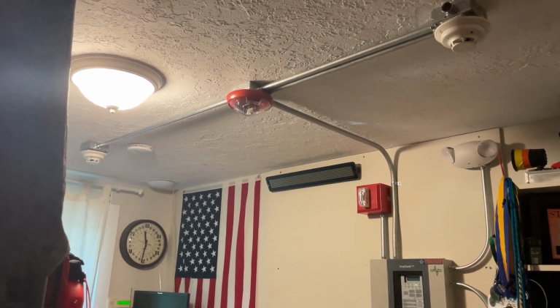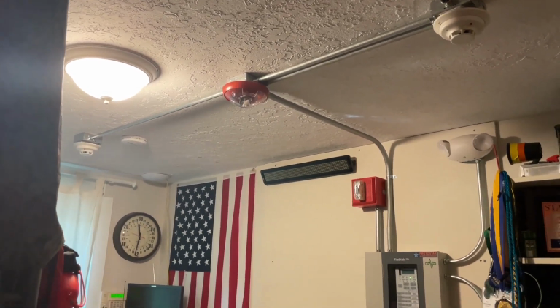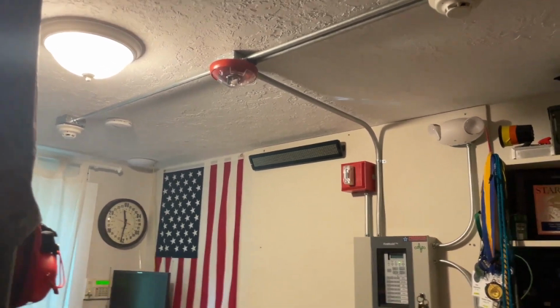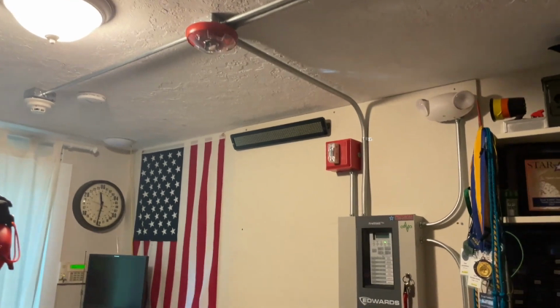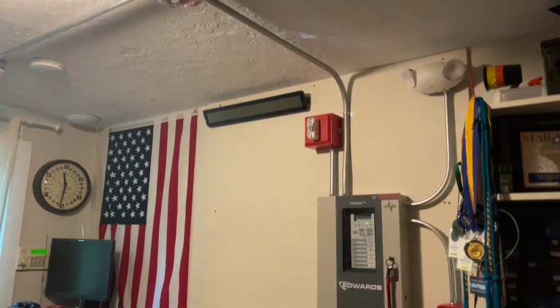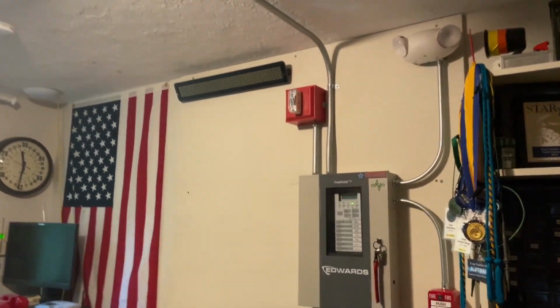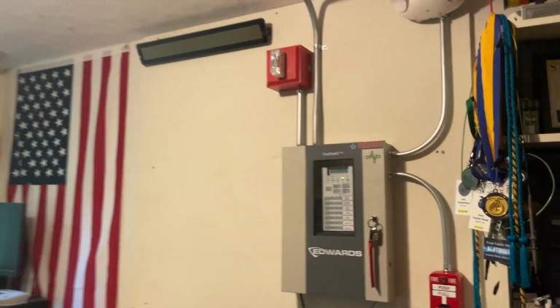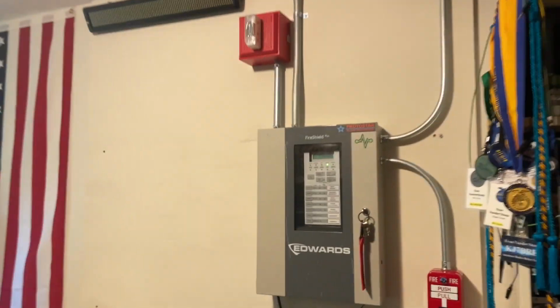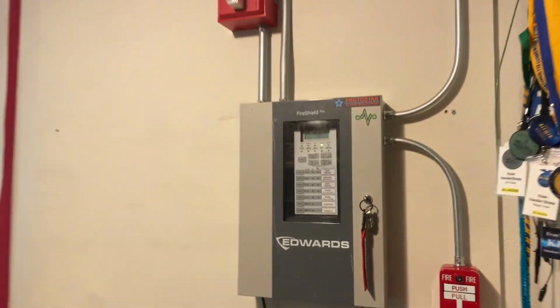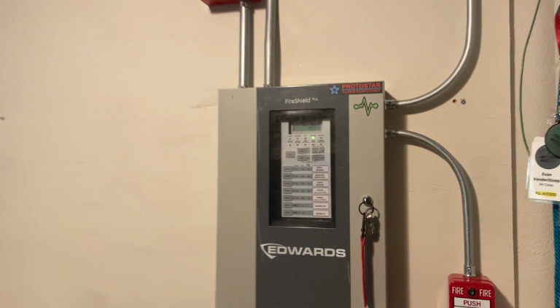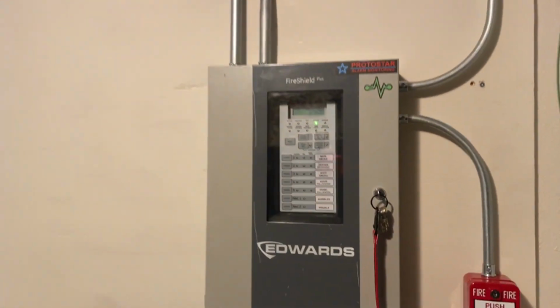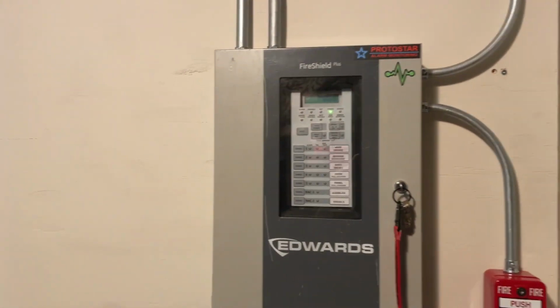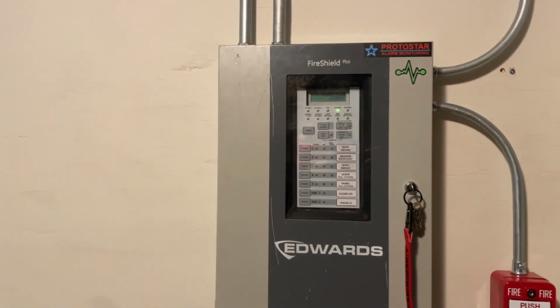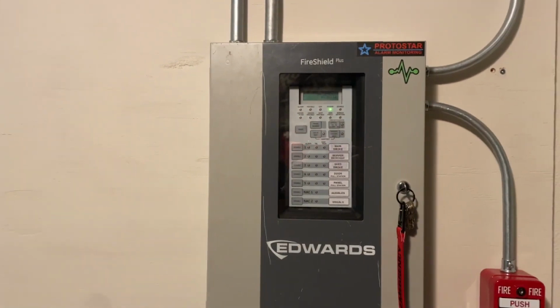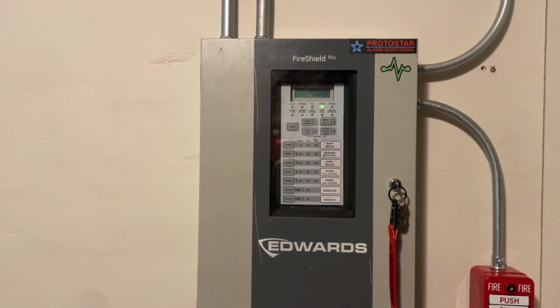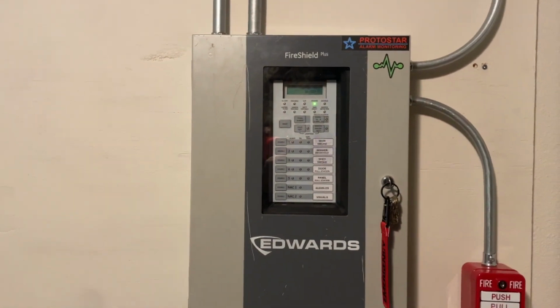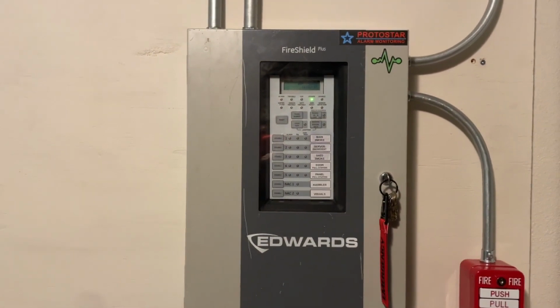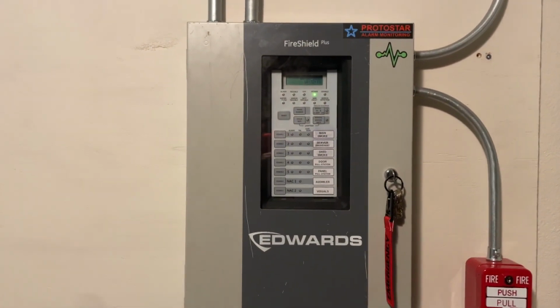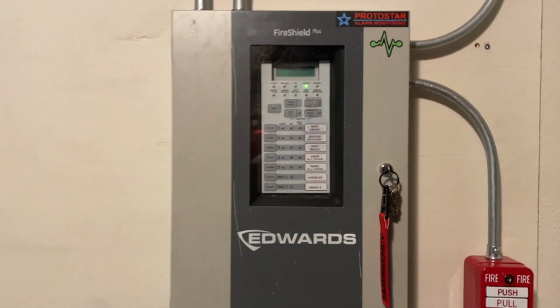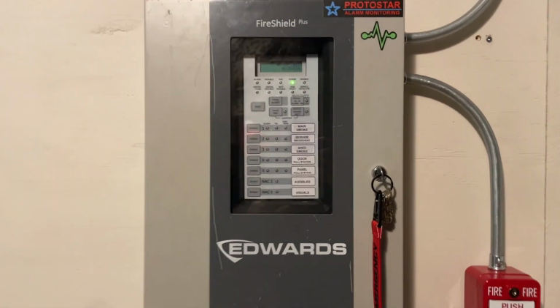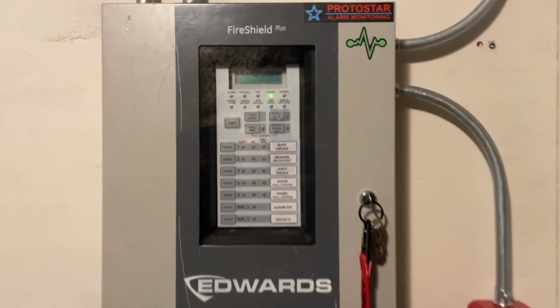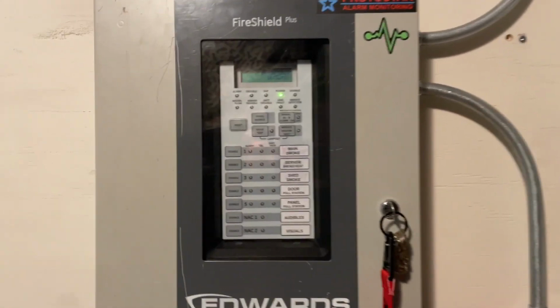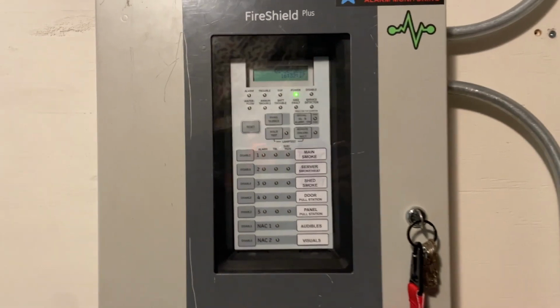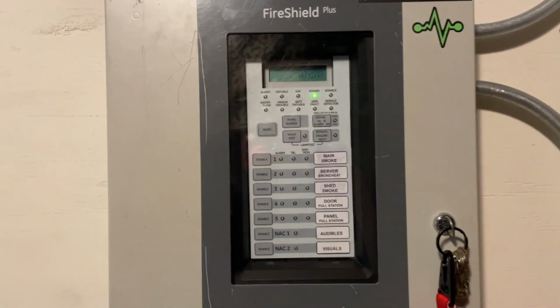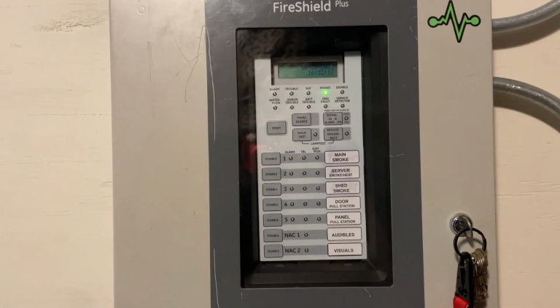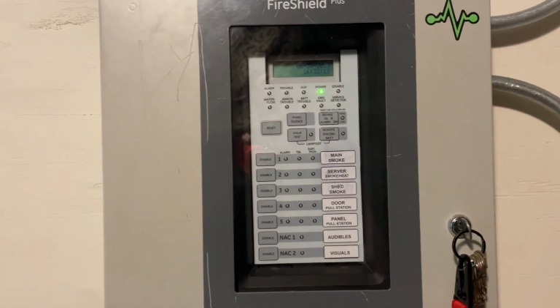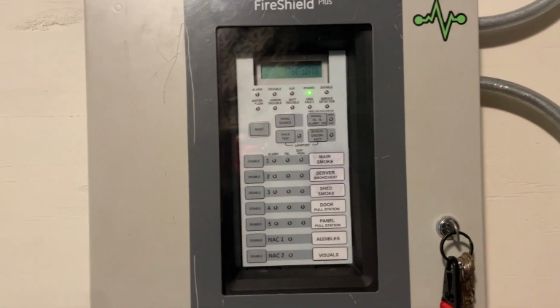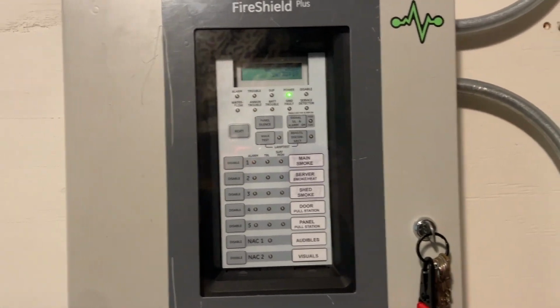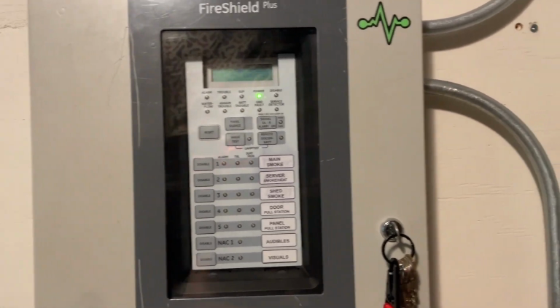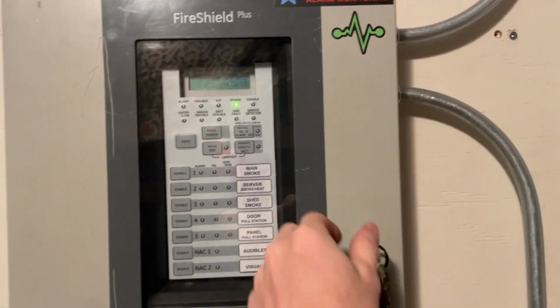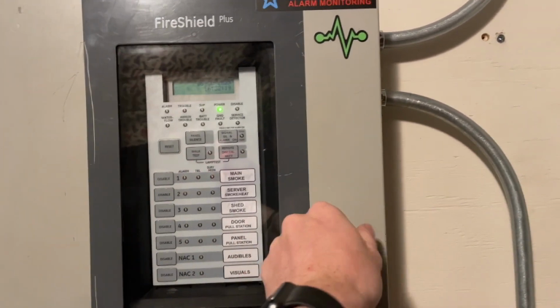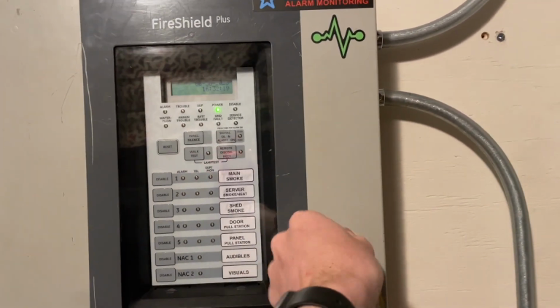To start it off, we have our panel, which is an Edwards Fire Shield Plus, which is a five-zone conventional panel along with two conventional NACs.